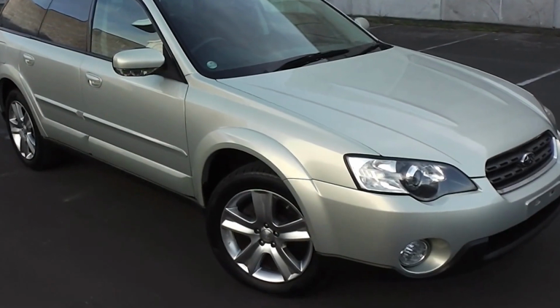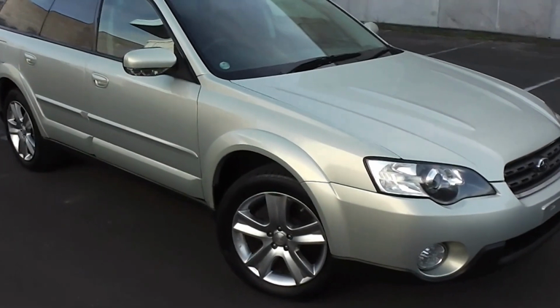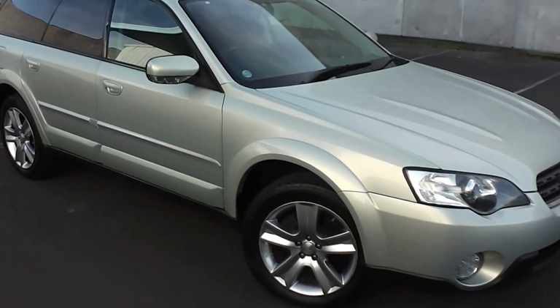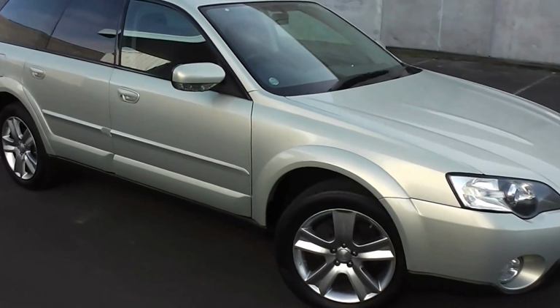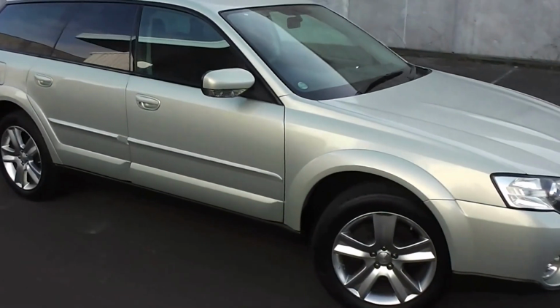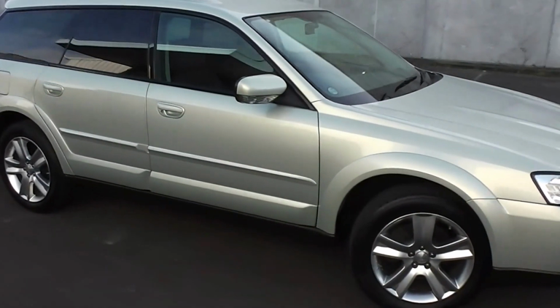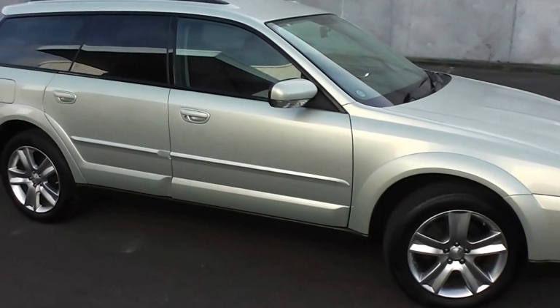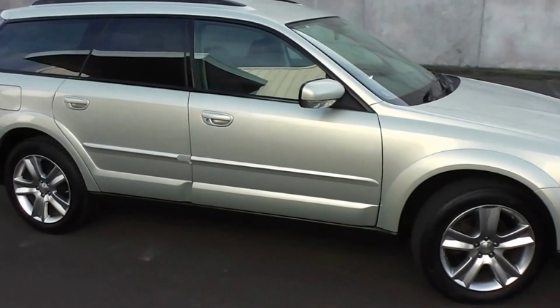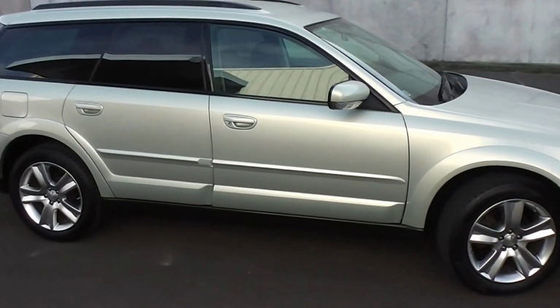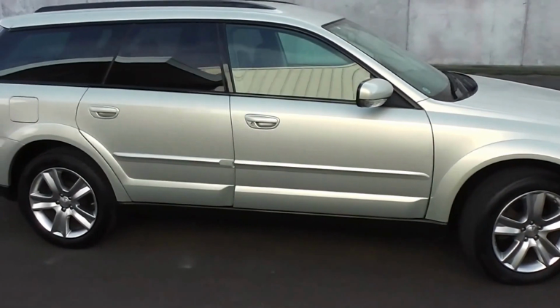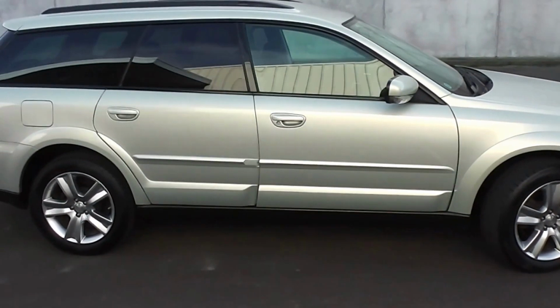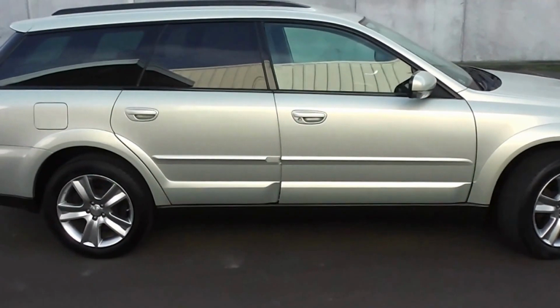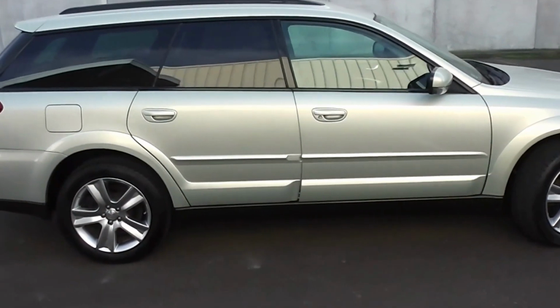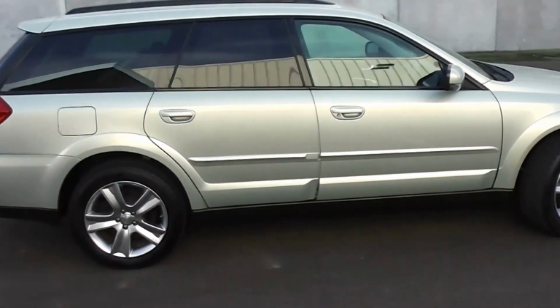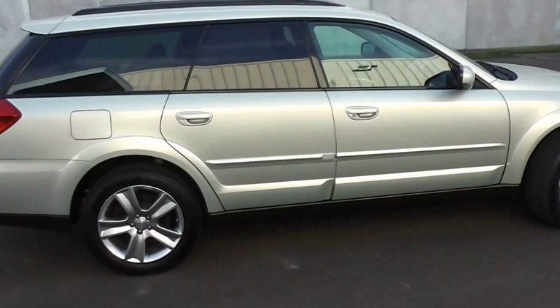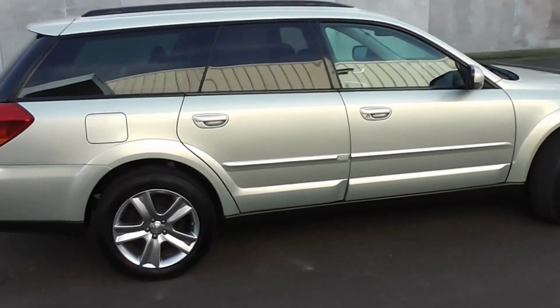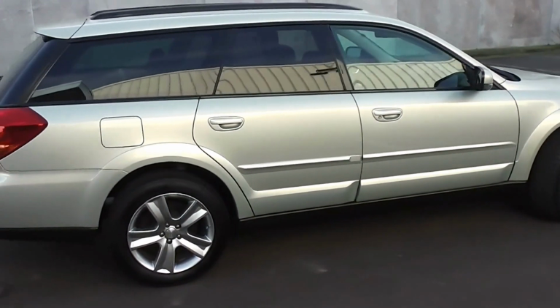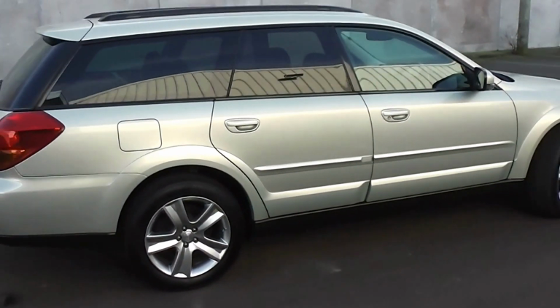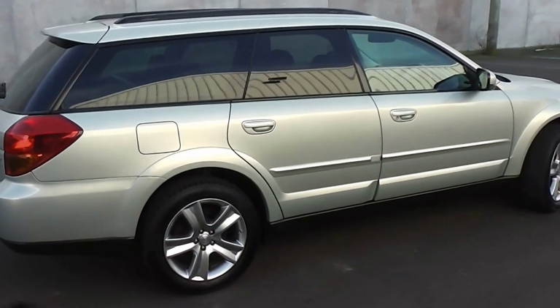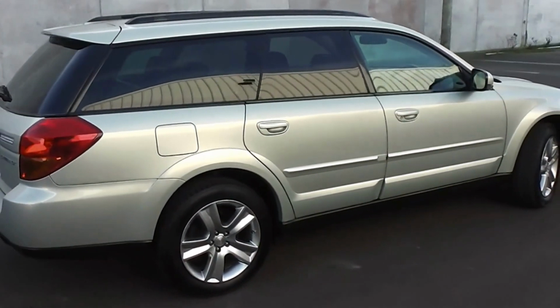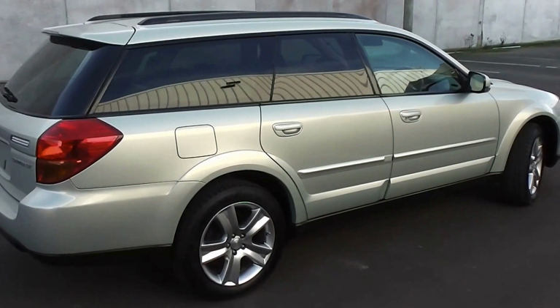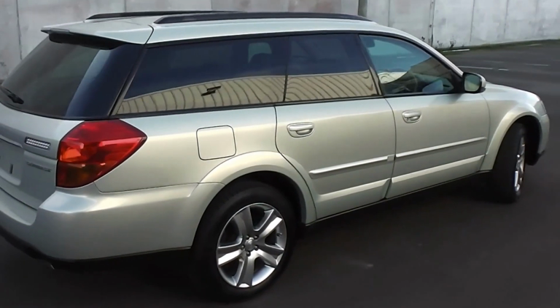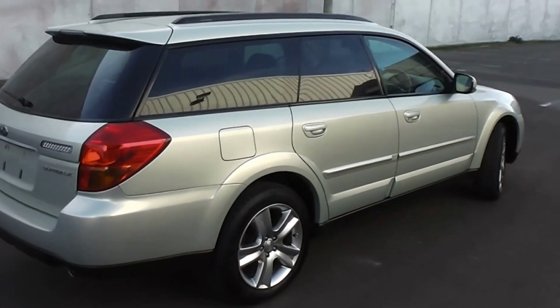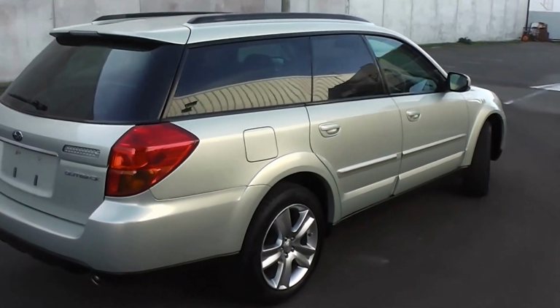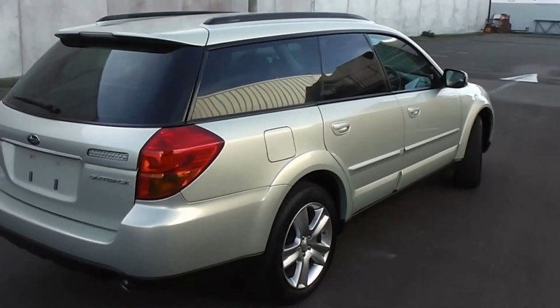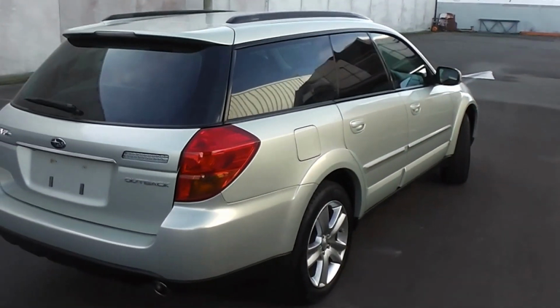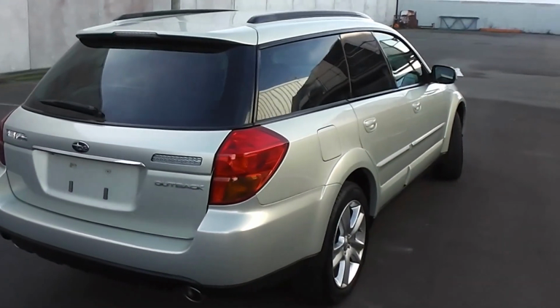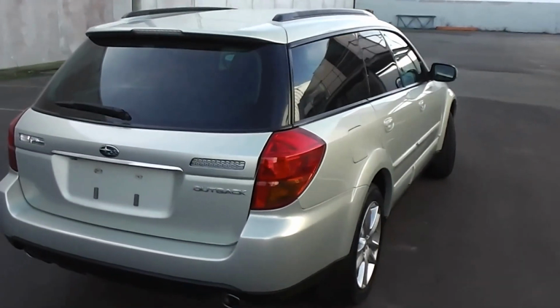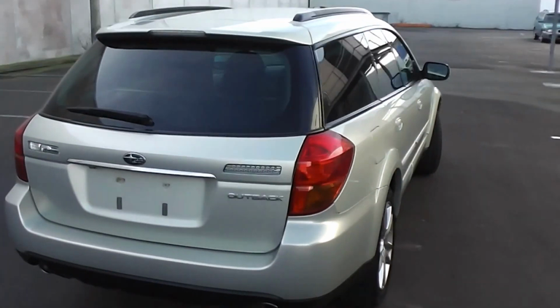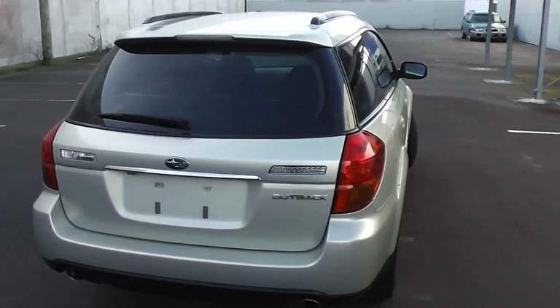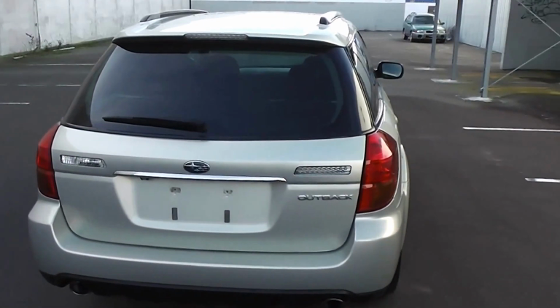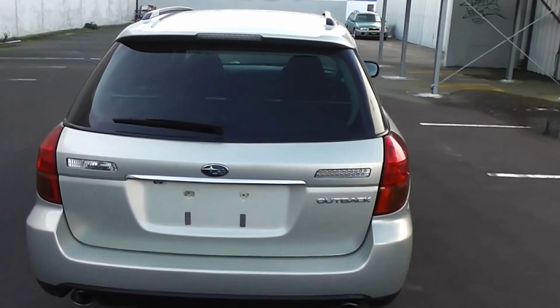Hi, Peter Day here. Take a look at this. It's a 2006 Subaru Legacy Outback, four-wheel drive station wagon. It's travelled only 64,000 kilometres, and it comes with AA mileage verification as to the correct odometer reading.